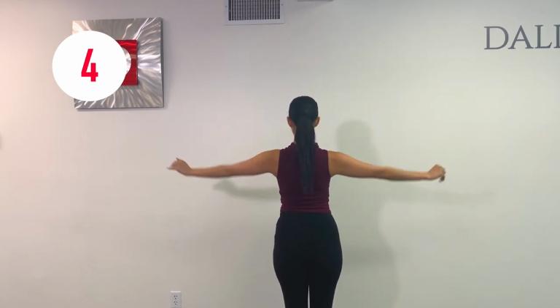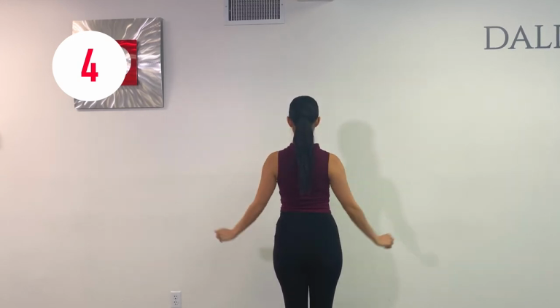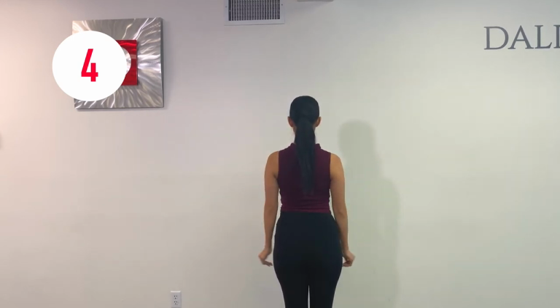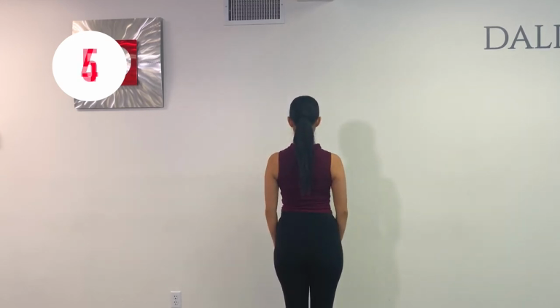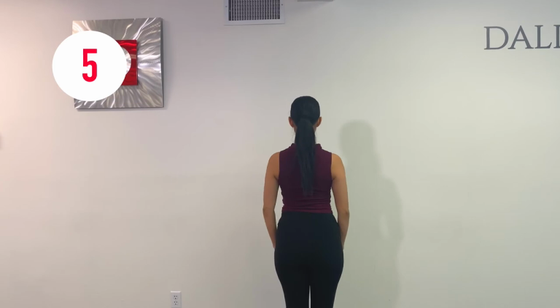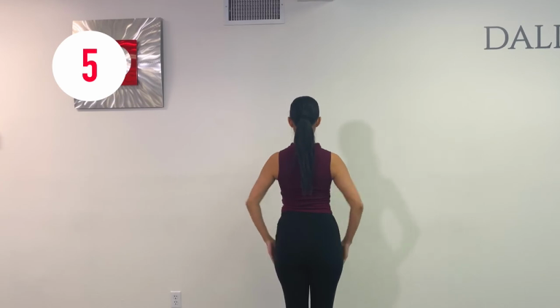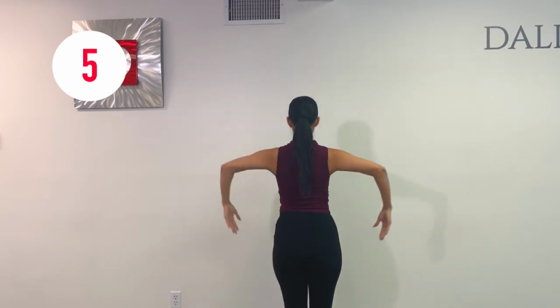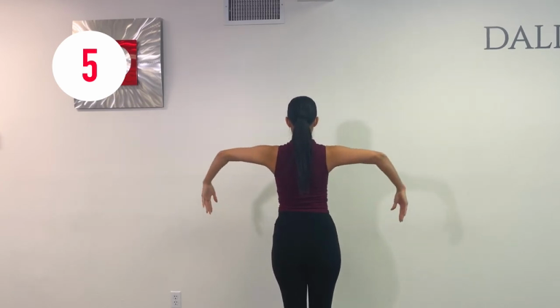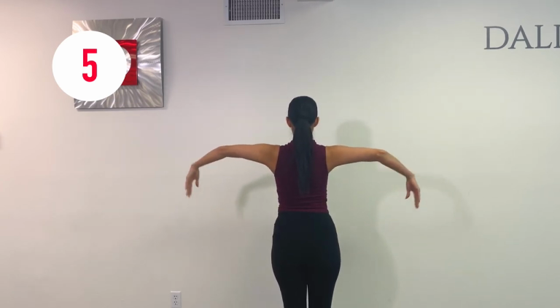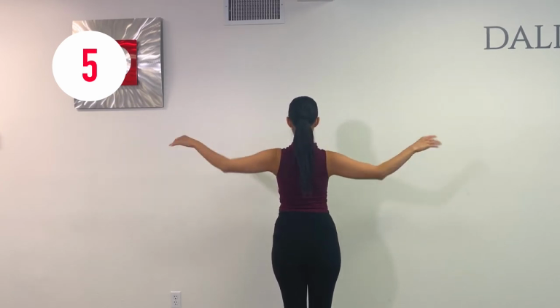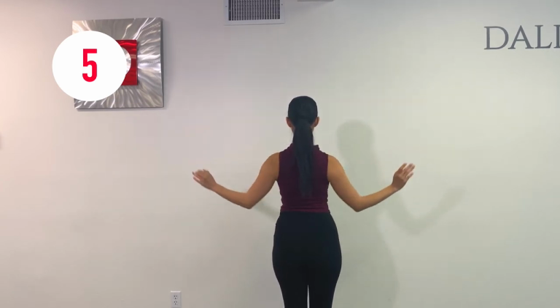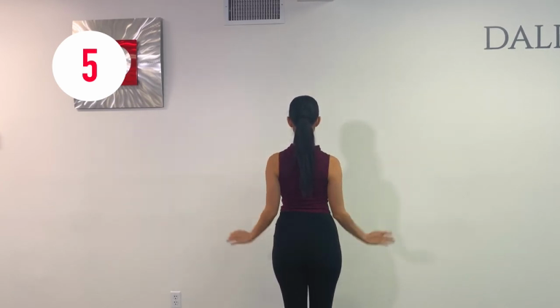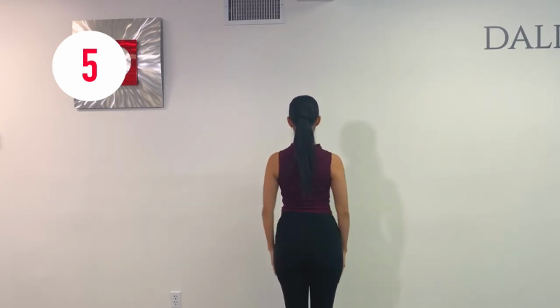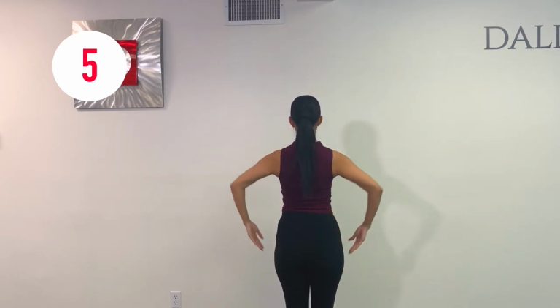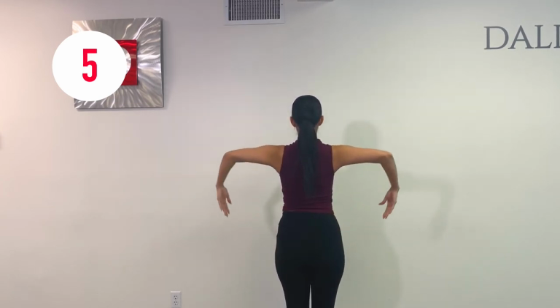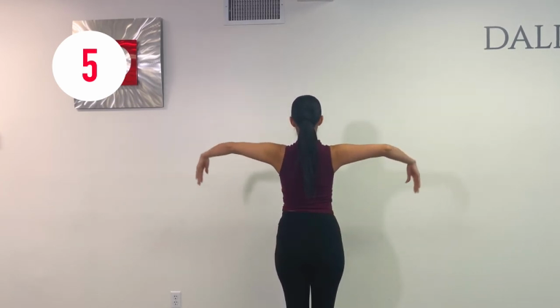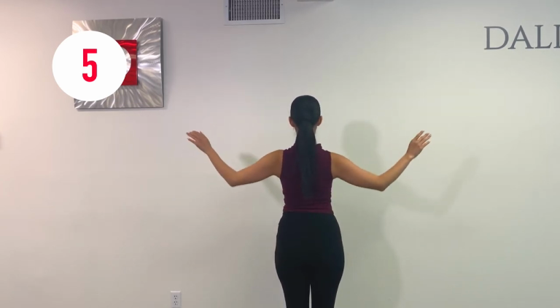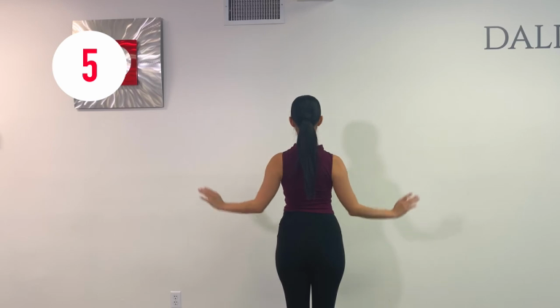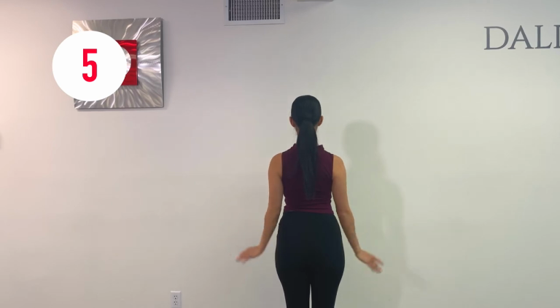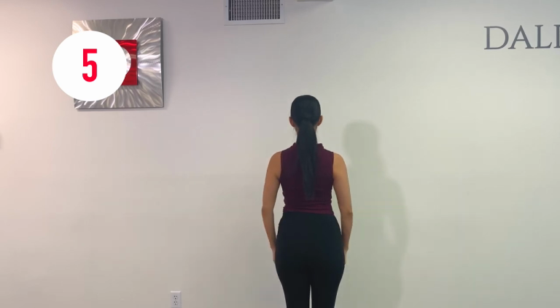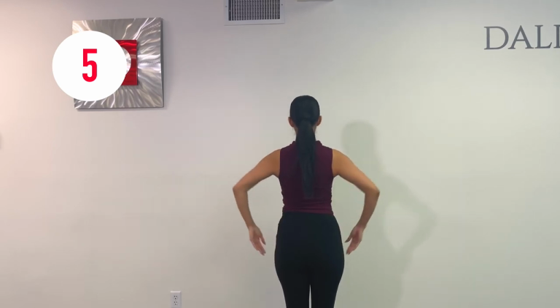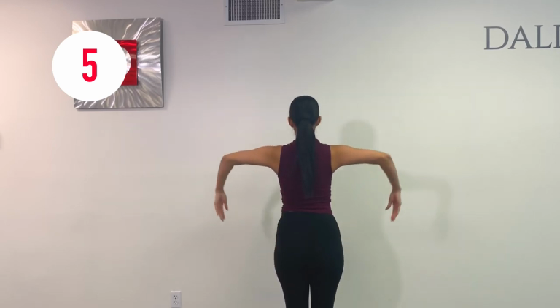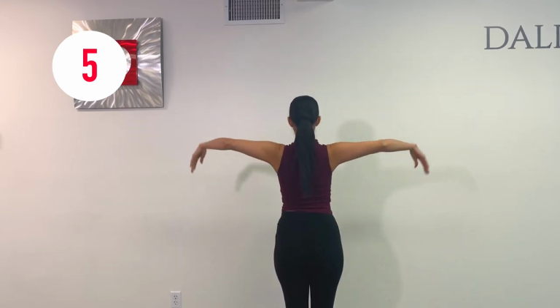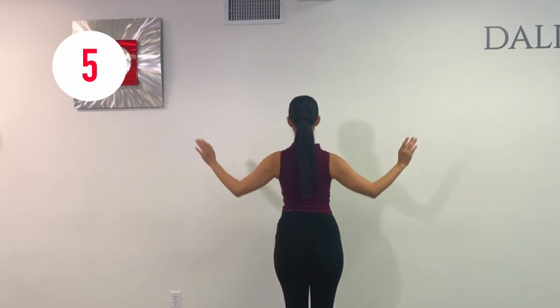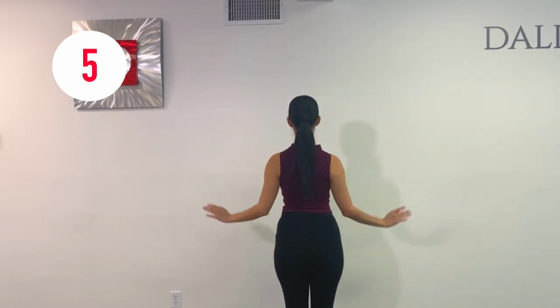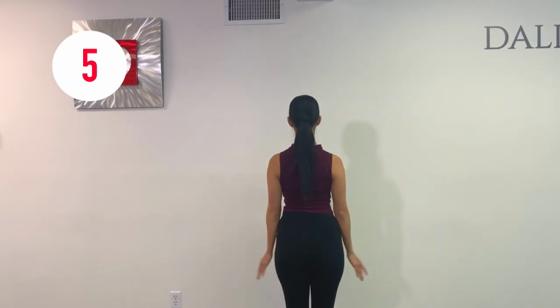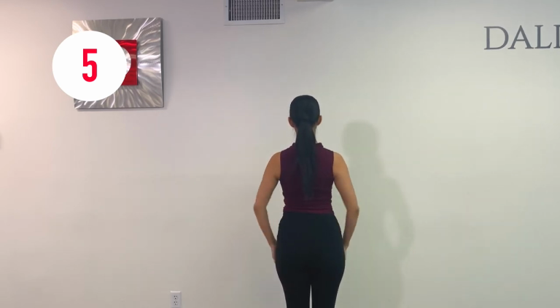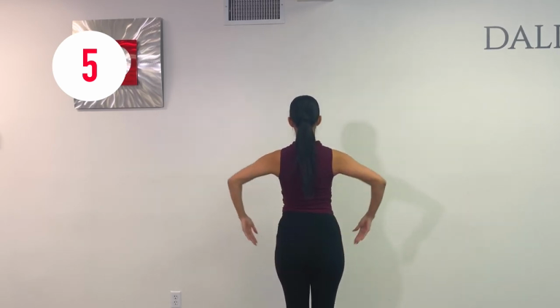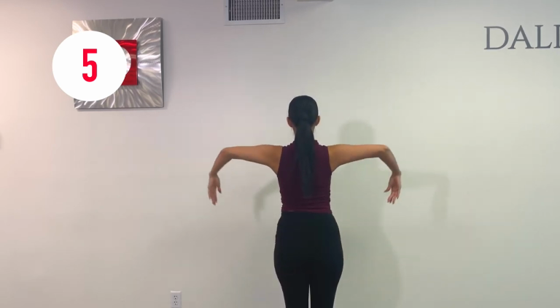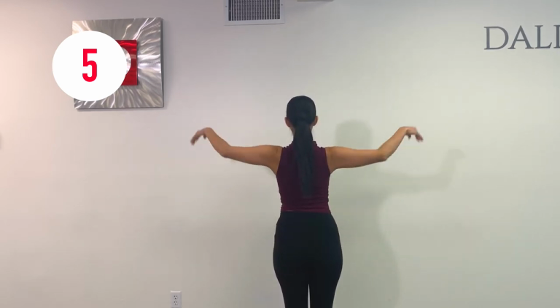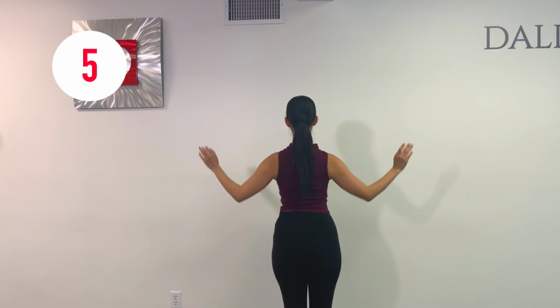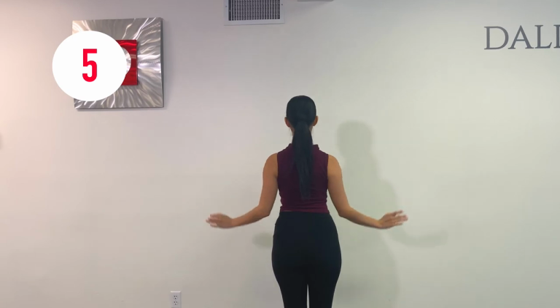For this next exercise, ladies, remember to focus only on your elbows and really try to let the rest of your arm relax and fall like if it was a feather.